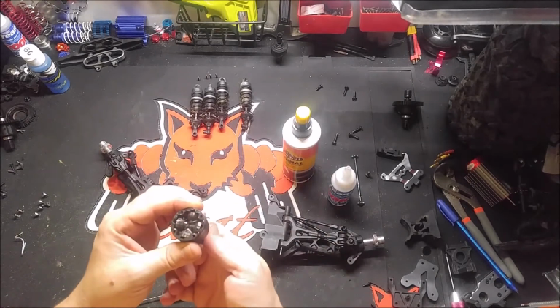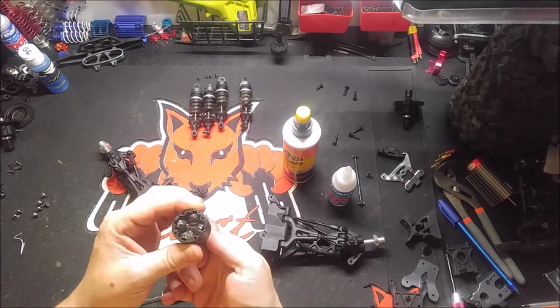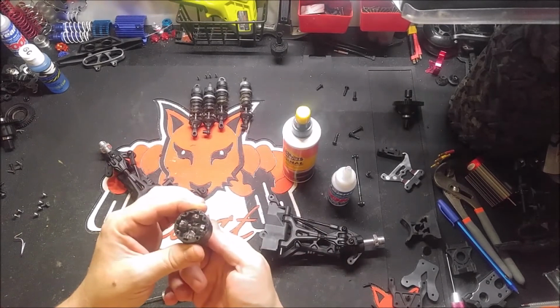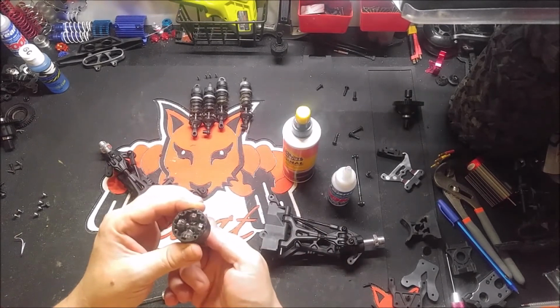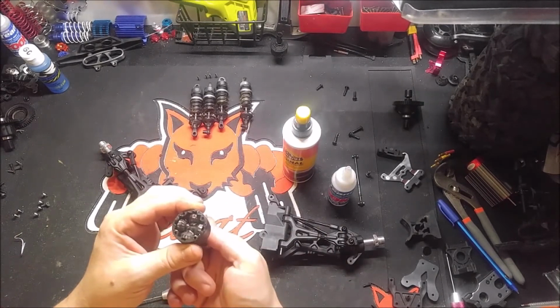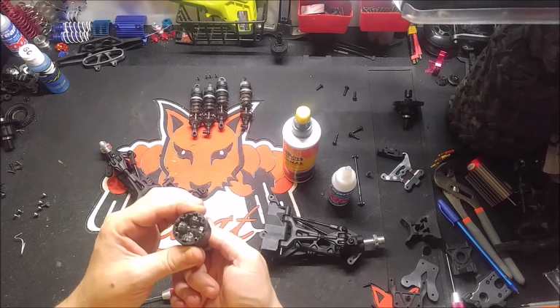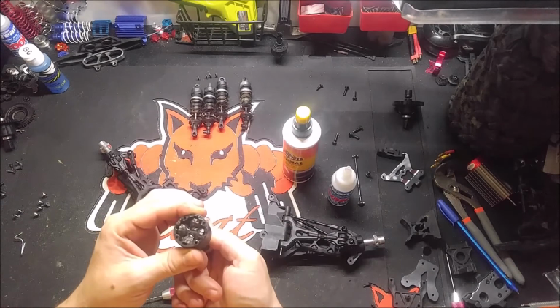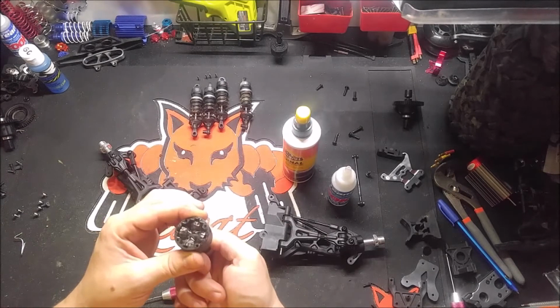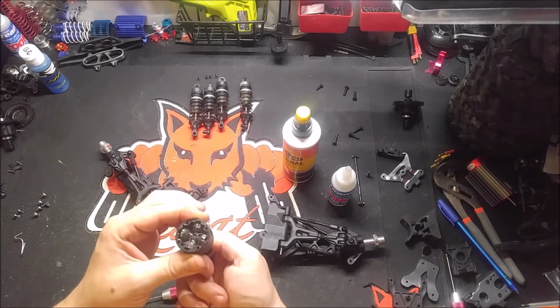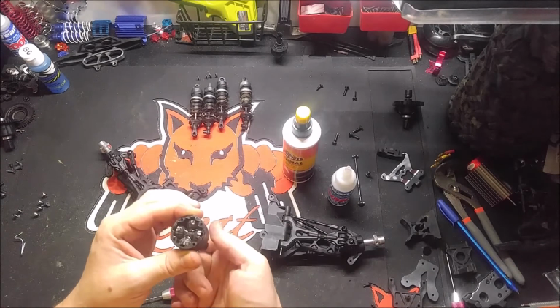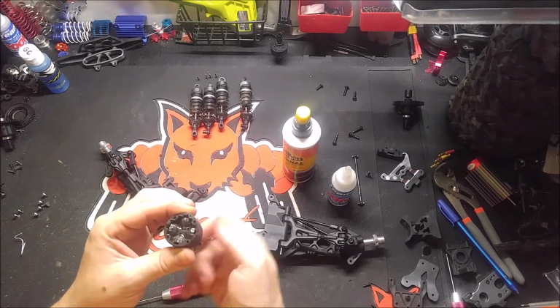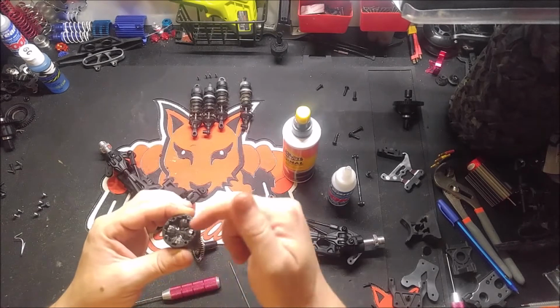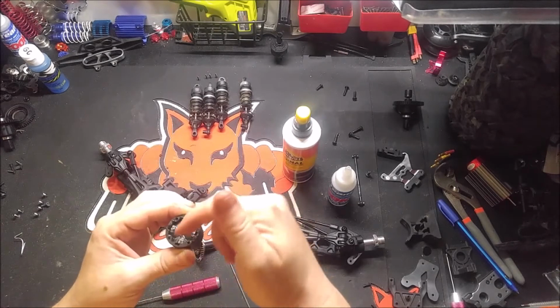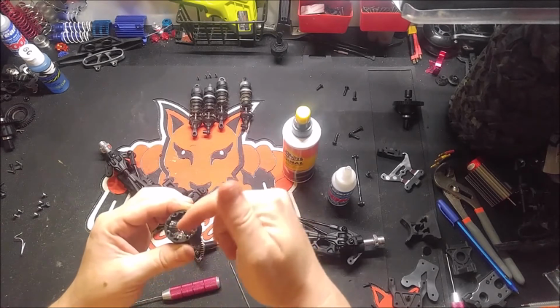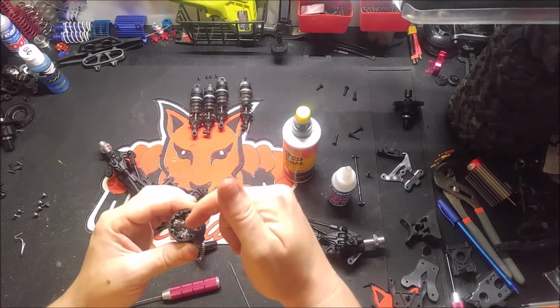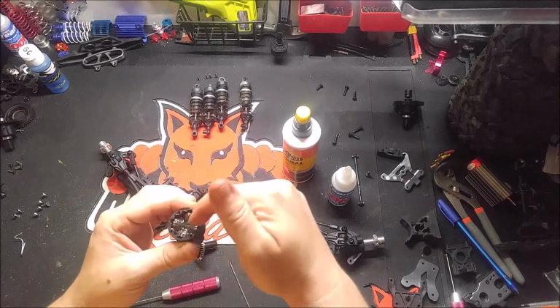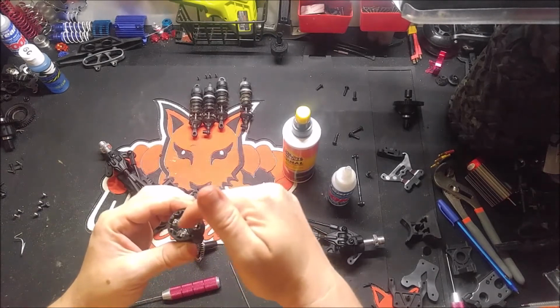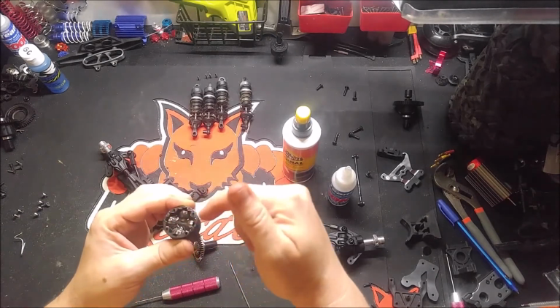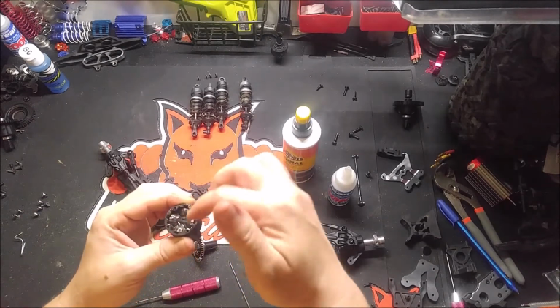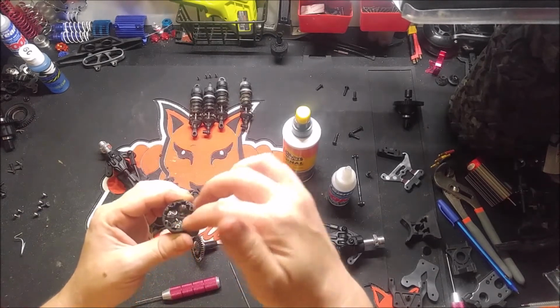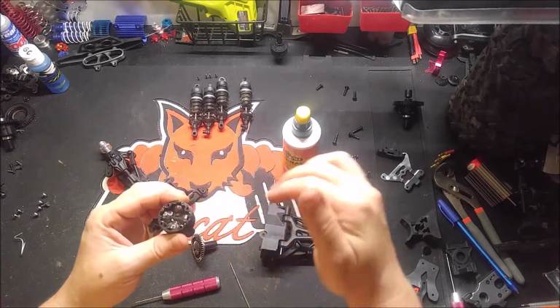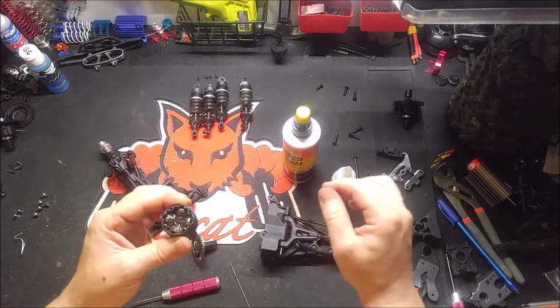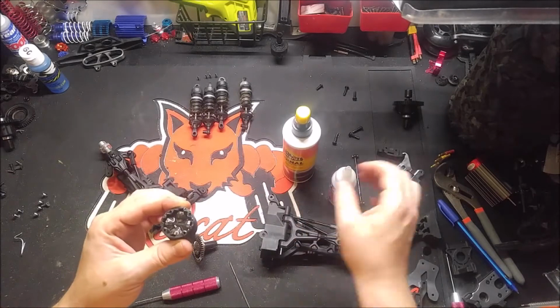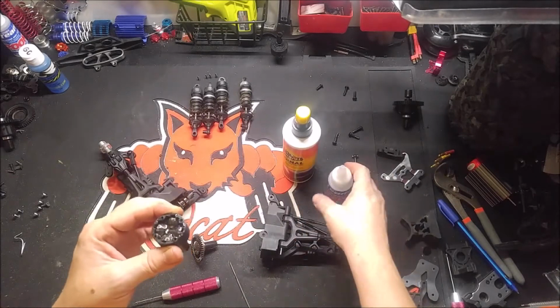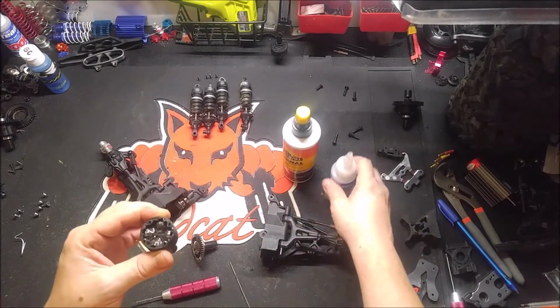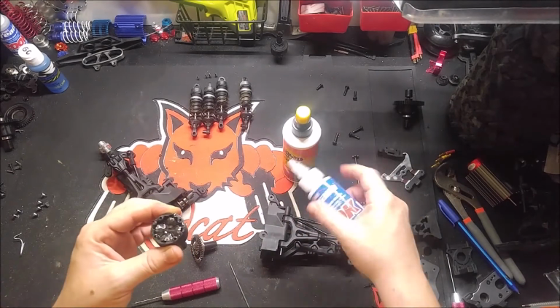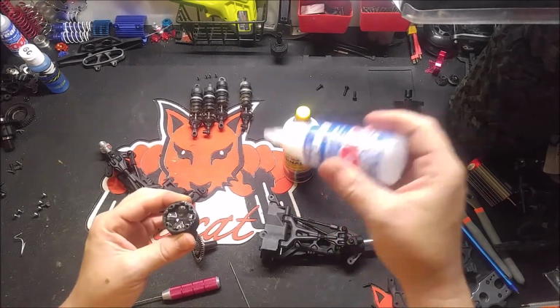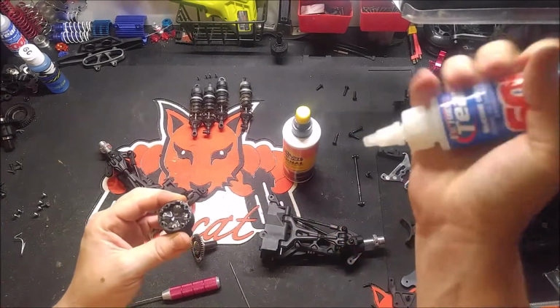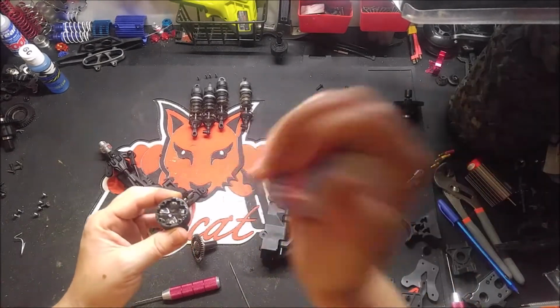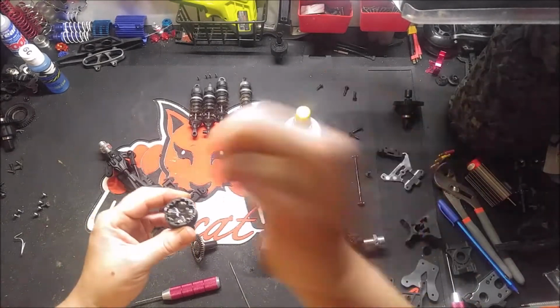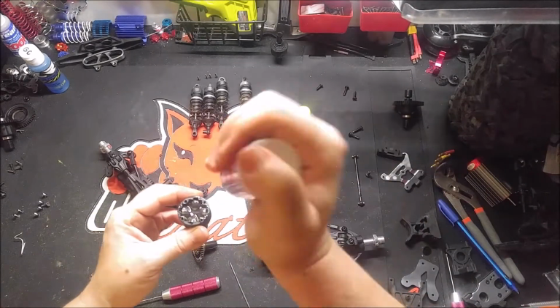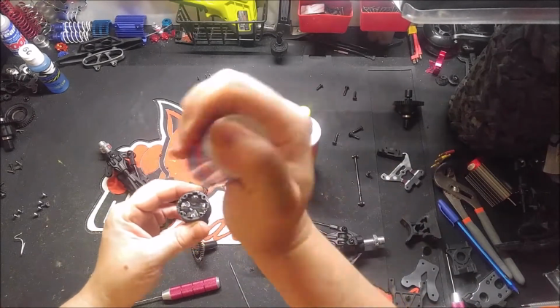Now we're ready for this one. Drop it right down in there — it's got a flat spot, try to get the flat spot lined up with the other one. If you don't, you will not have a good alignment. Now I'm going to try to get this to go around a little bit. I want to kind of get it flowing through the gears, just to make sure we got it meshed properly and that it is sitting down right. If it wasn't, it wouldn't be turning like that — it would be turning one of these two and the other would be skipping or hesitating. So it tells me we got it good.